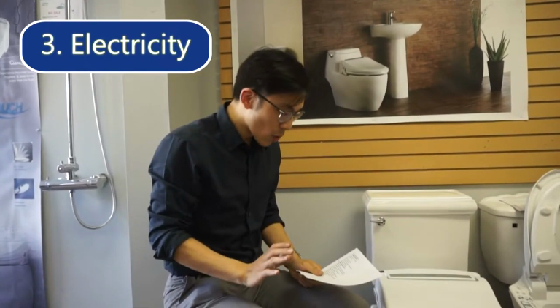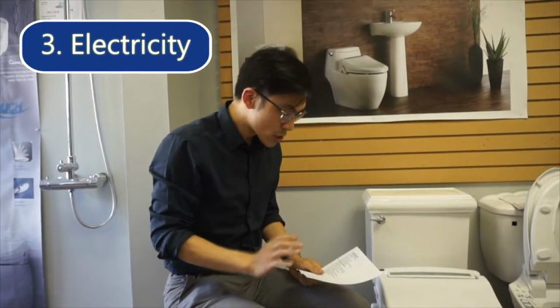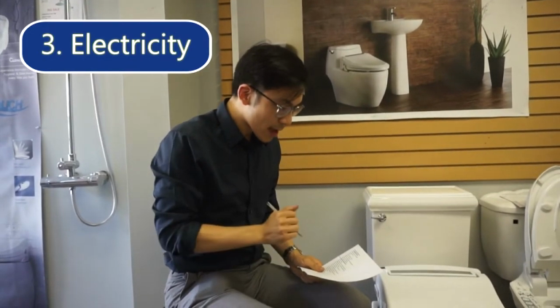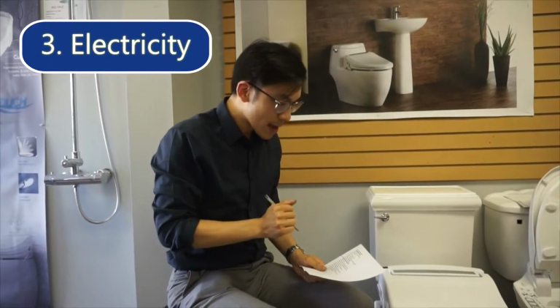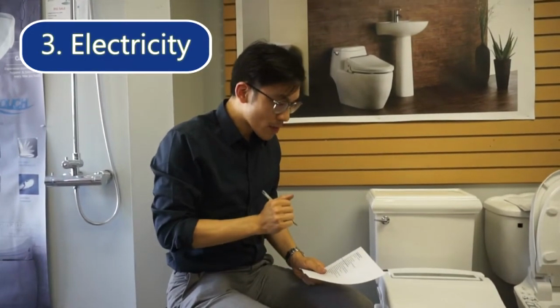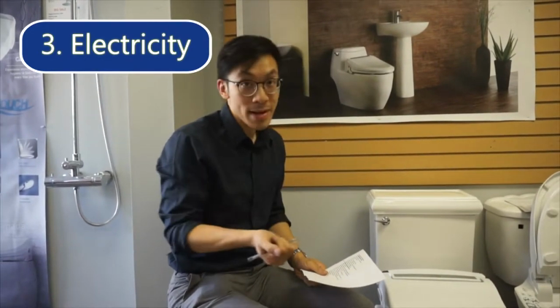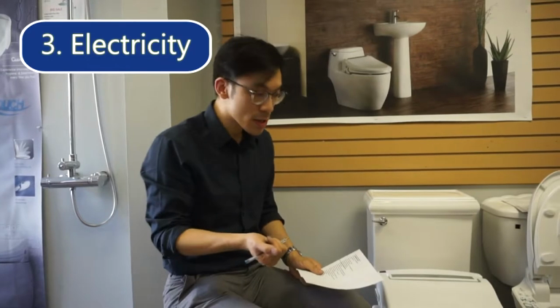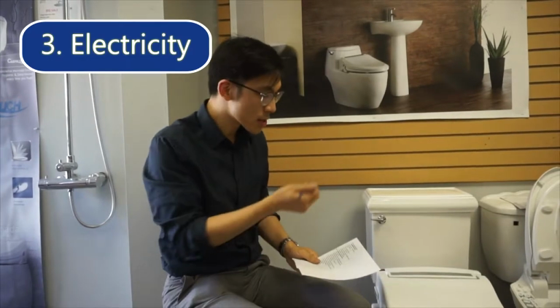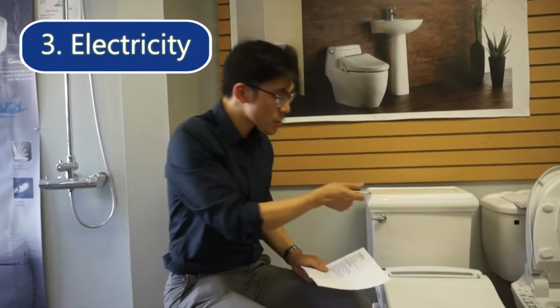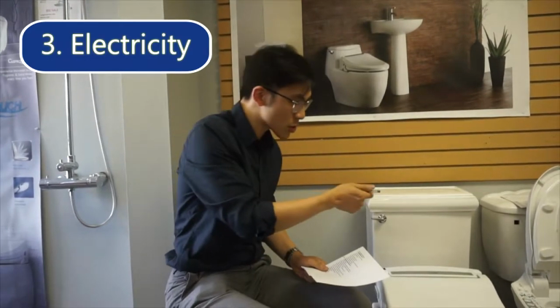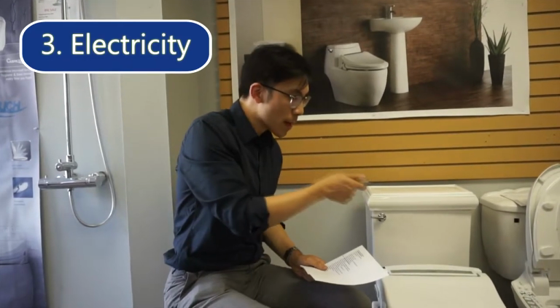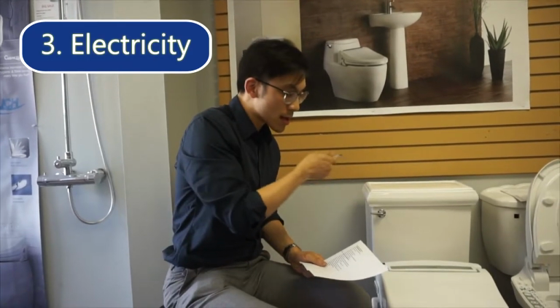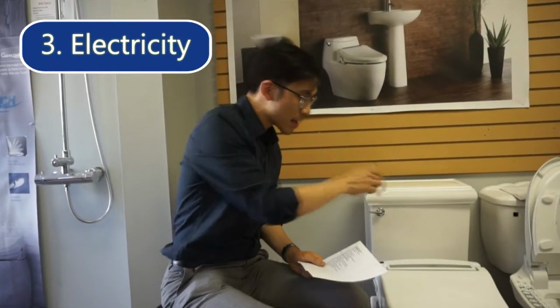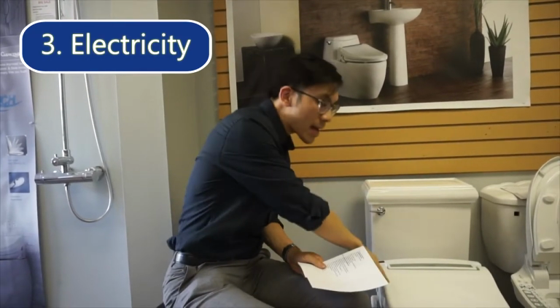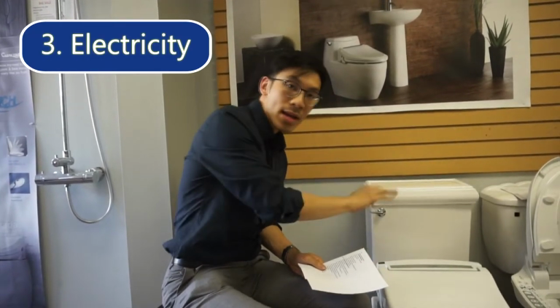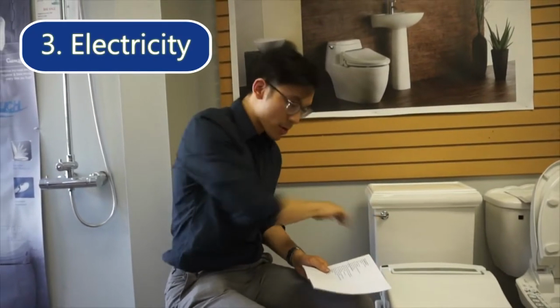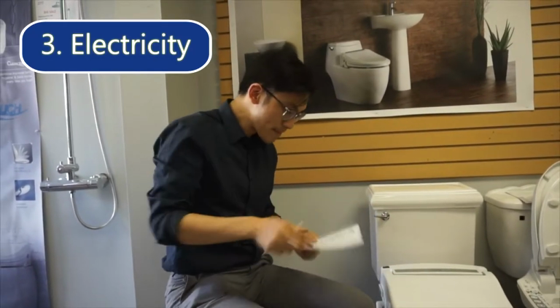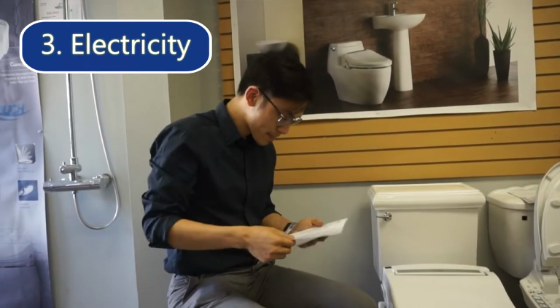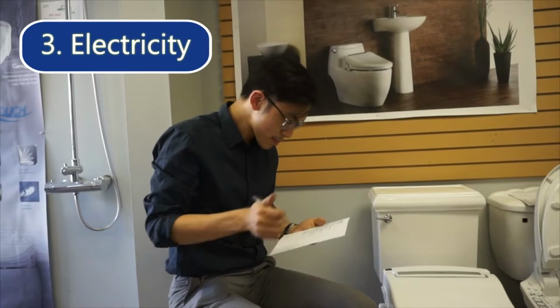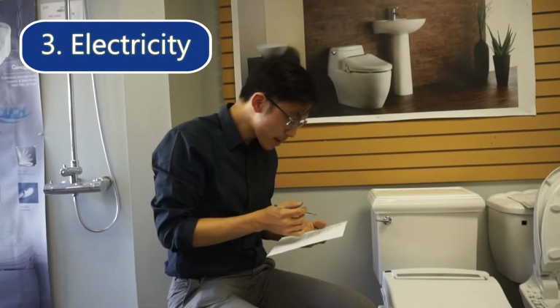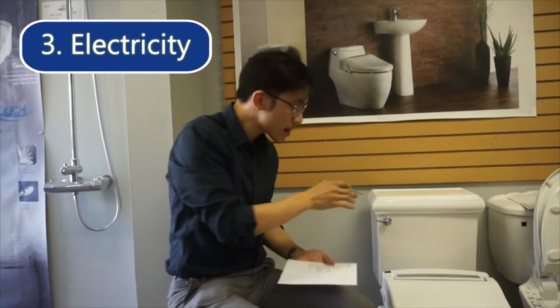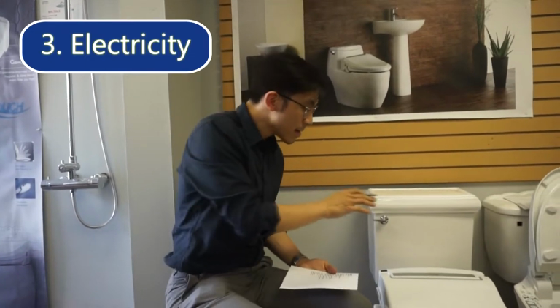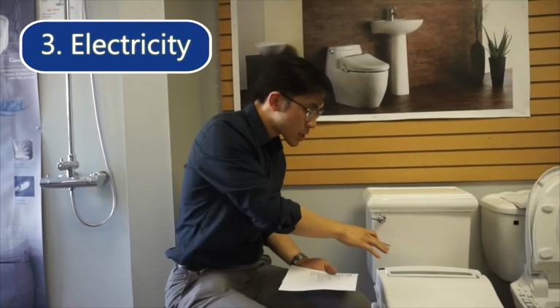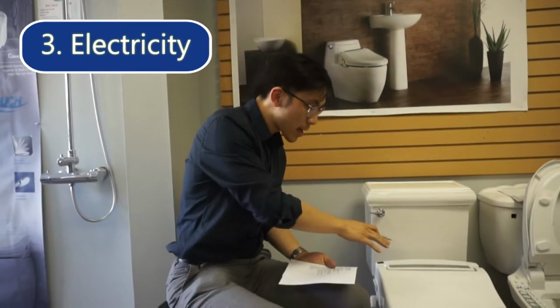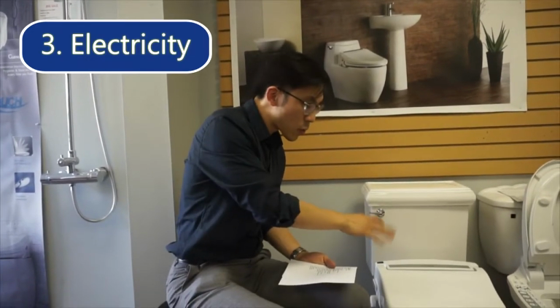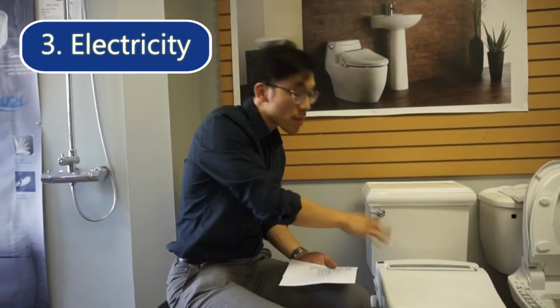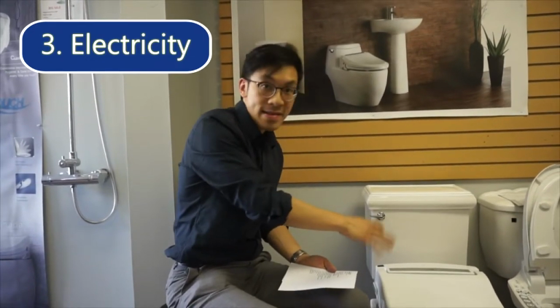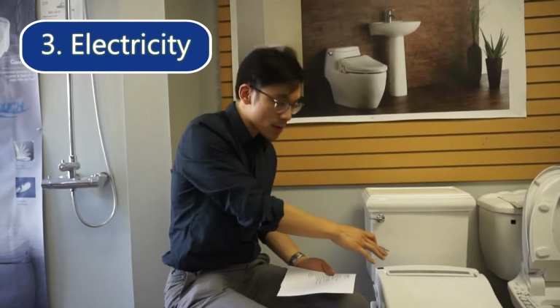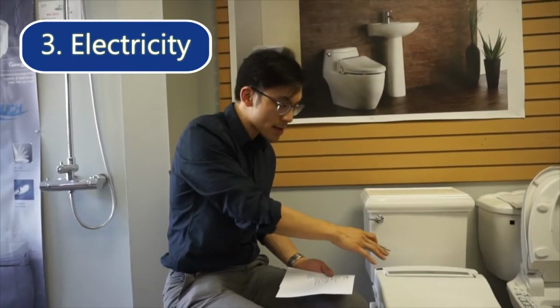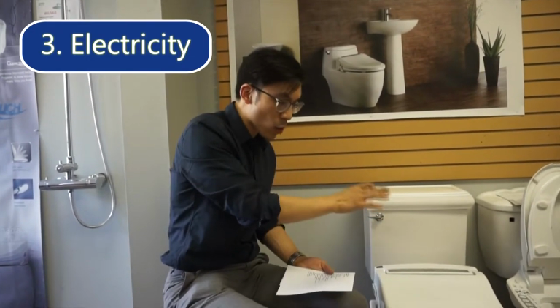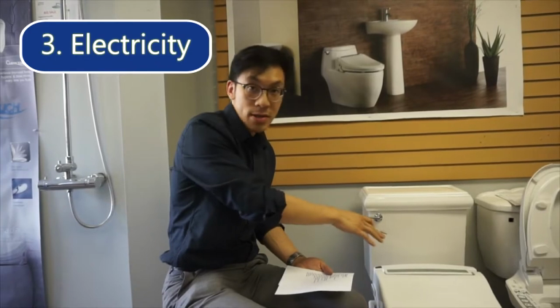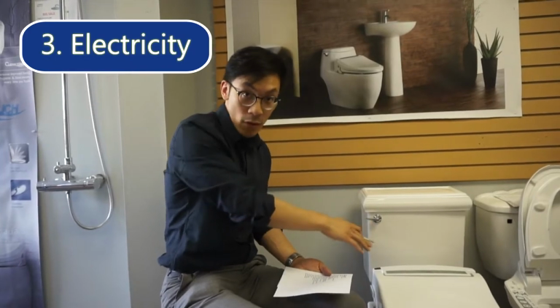So it is recommended you try to plug the bidet into a dedicated circuit. This is a North American standard unit, so it uses 110 volts.